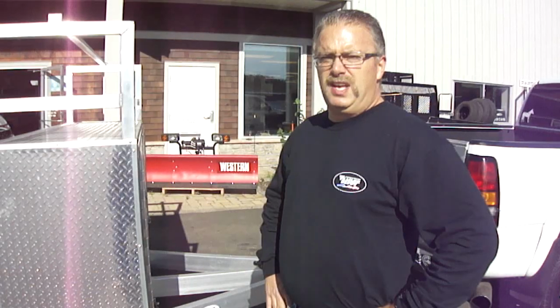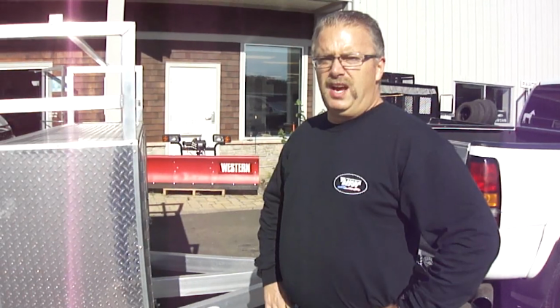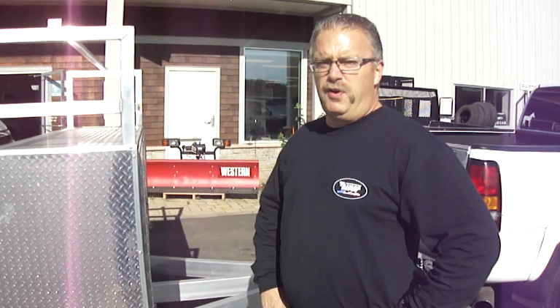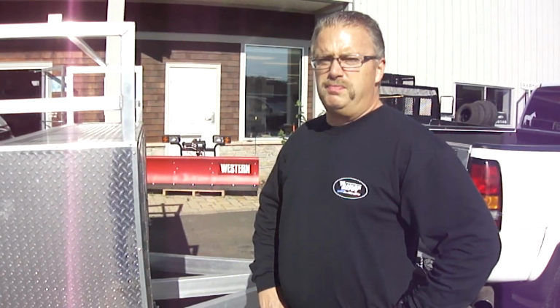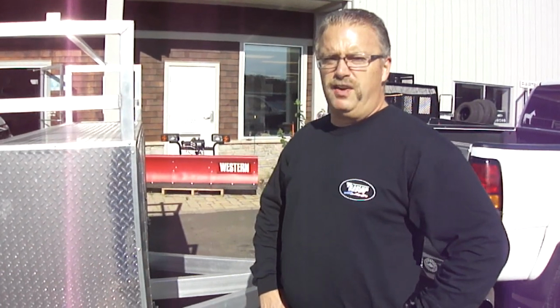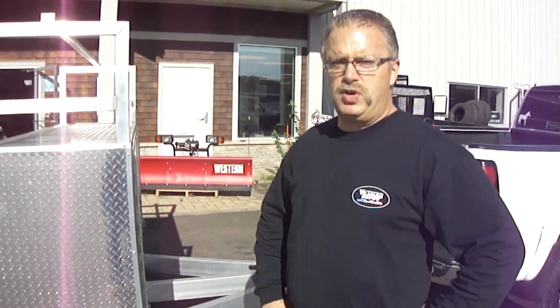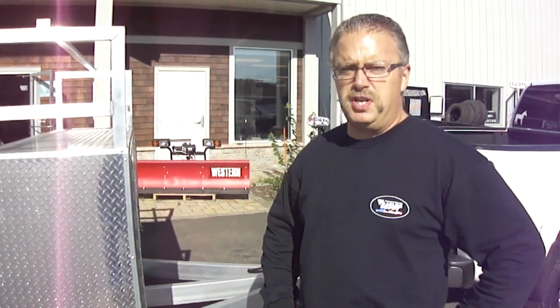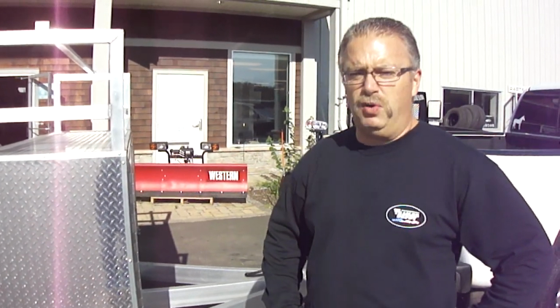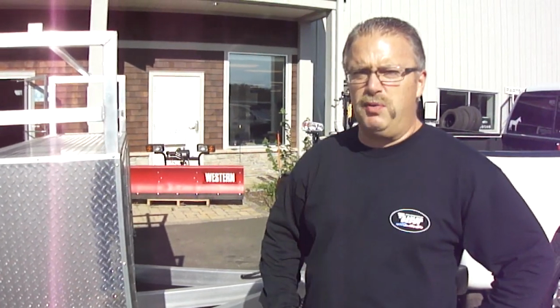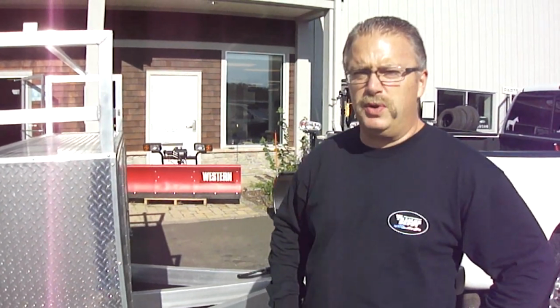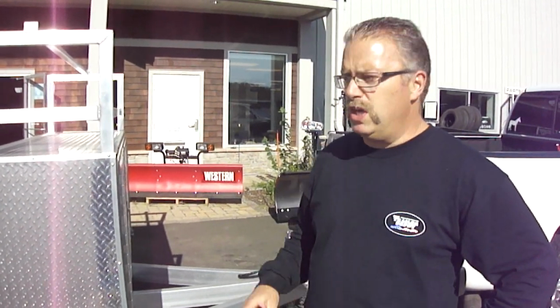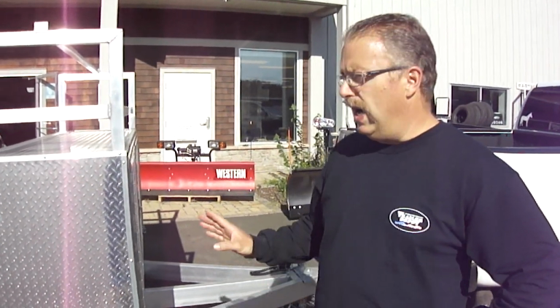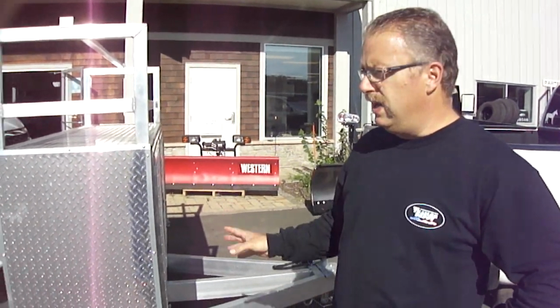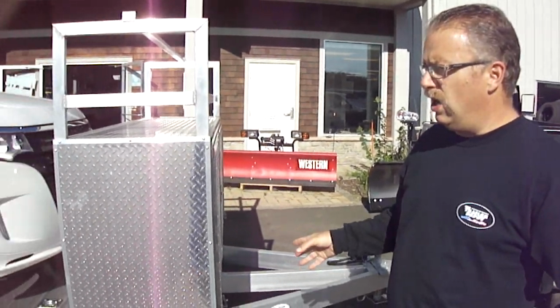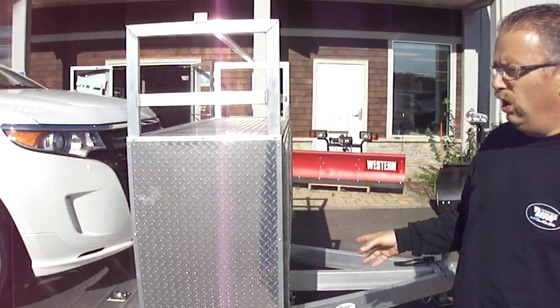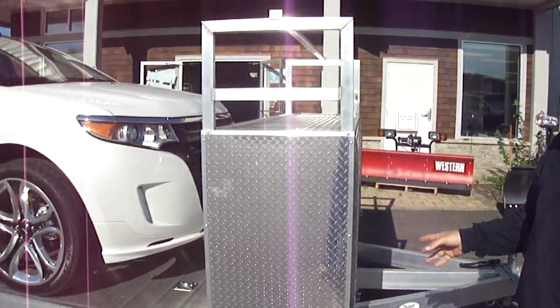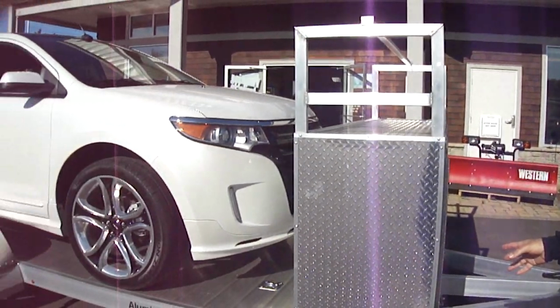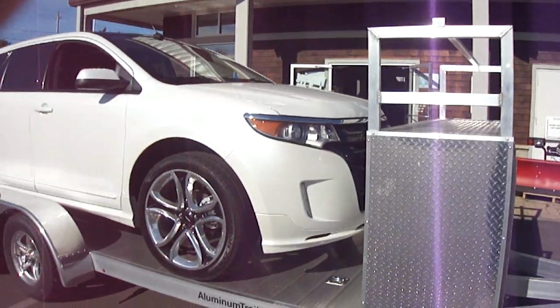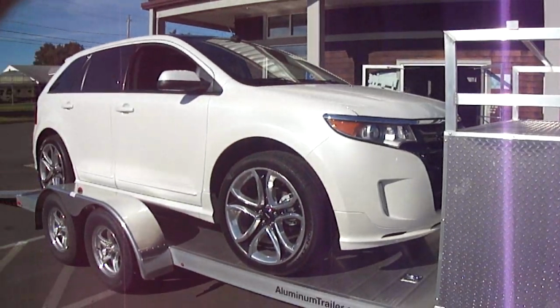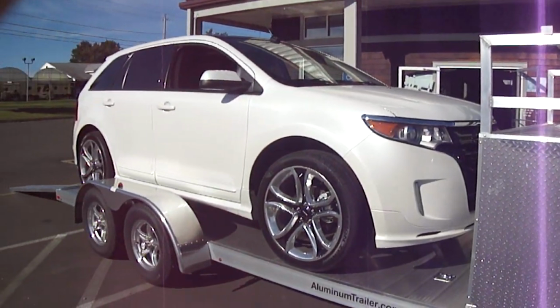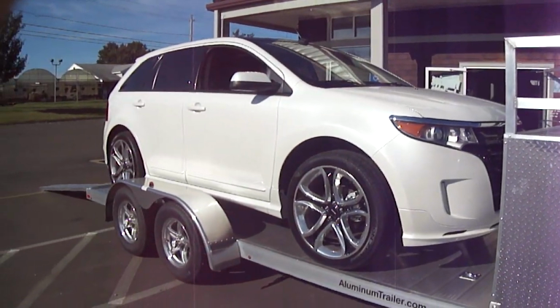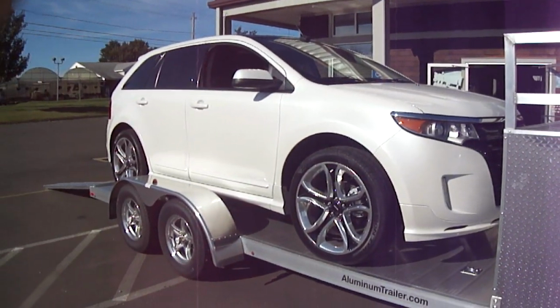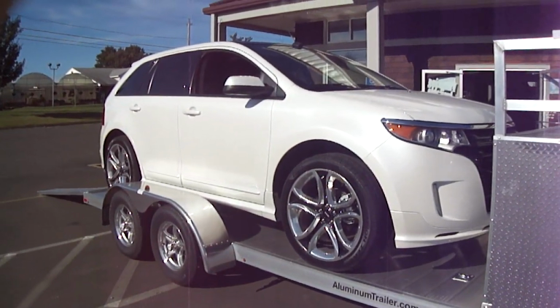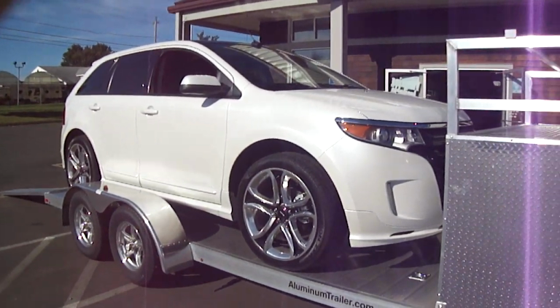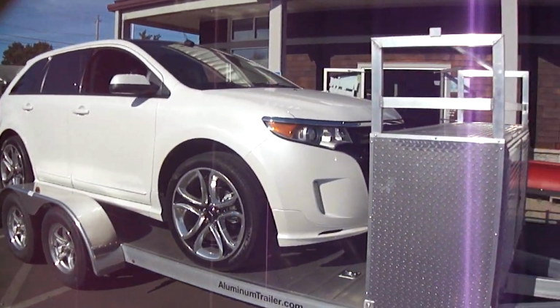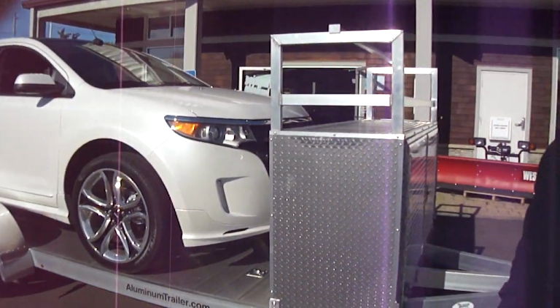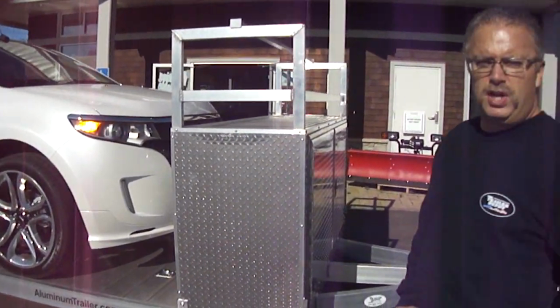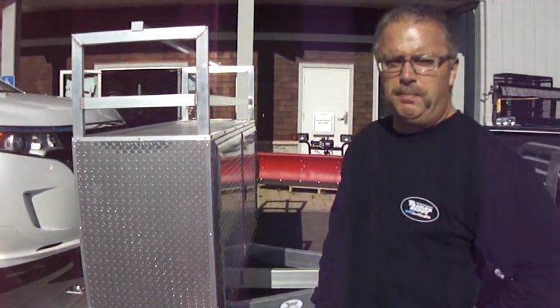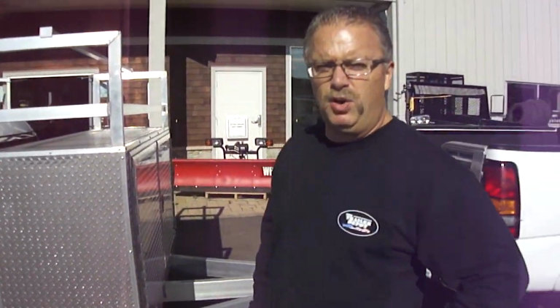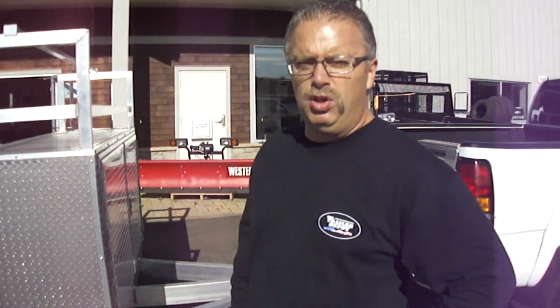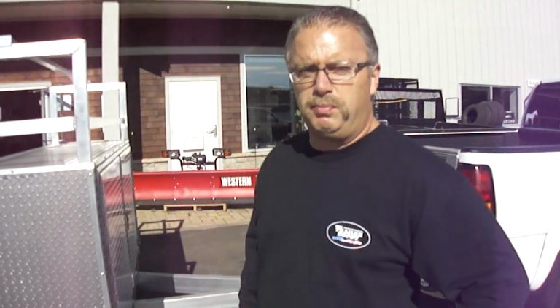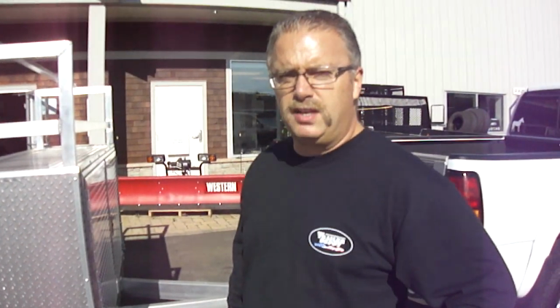Hi folks, Mike here from the Trailer Depot. Today we're doing a video on the ATC Aluminum Open Car Hauler, the Aluminum Trailer Company — all aluminum products.